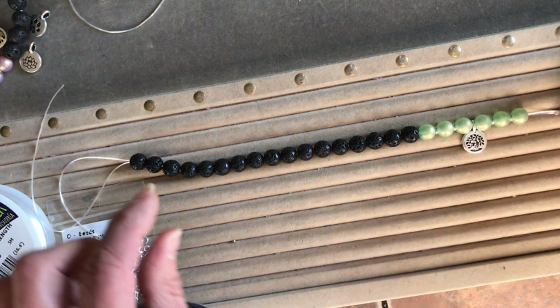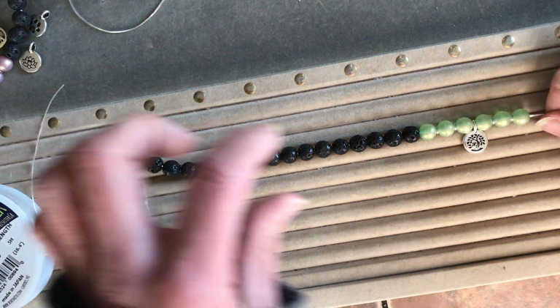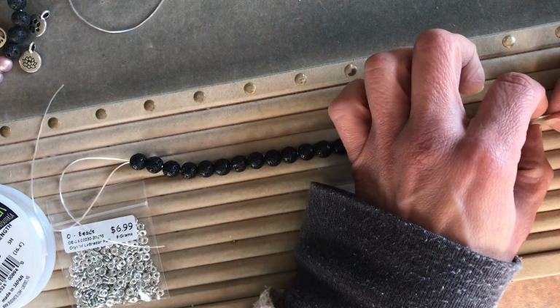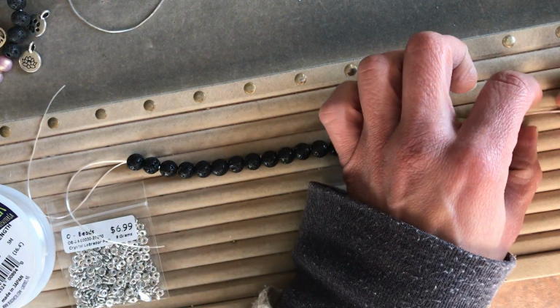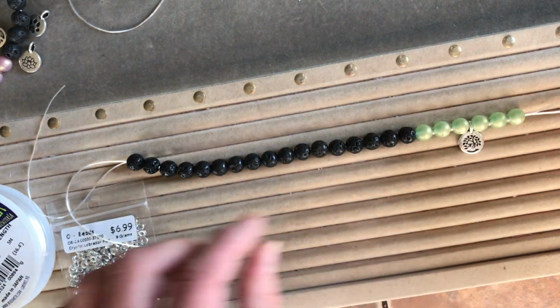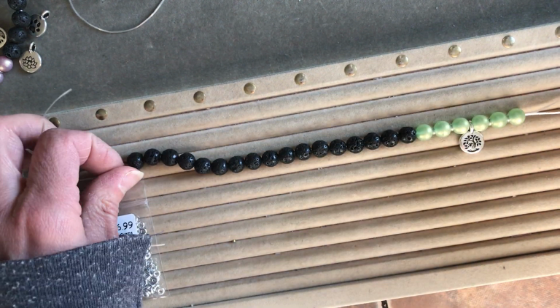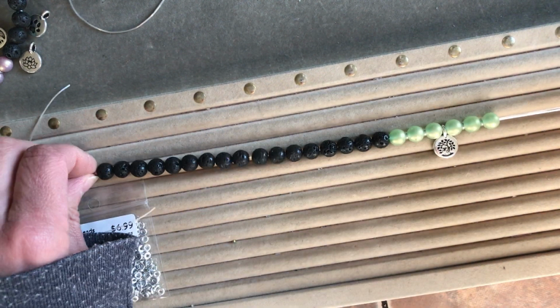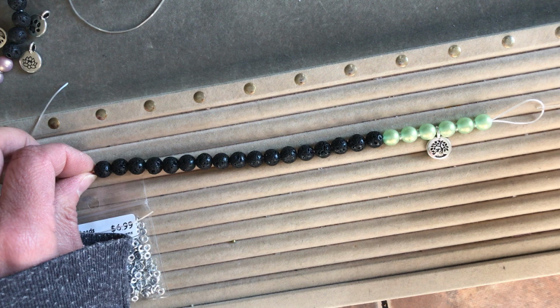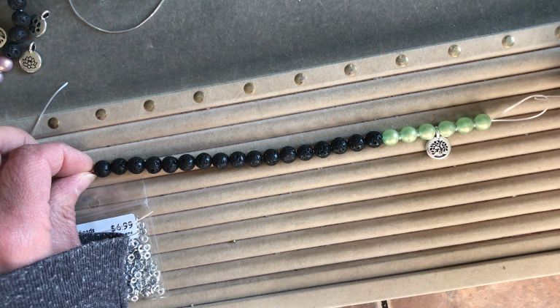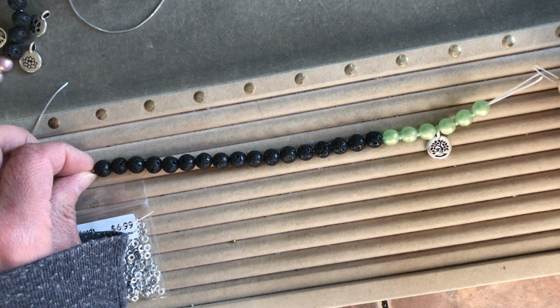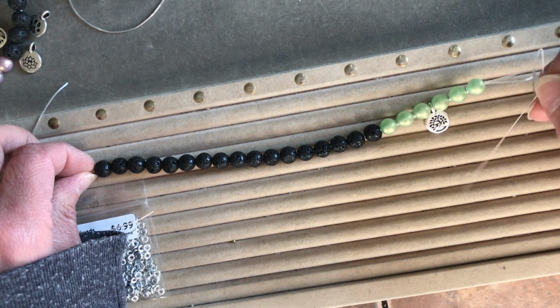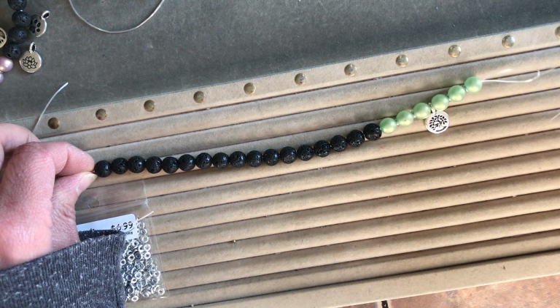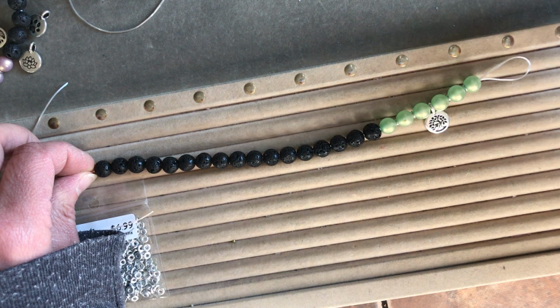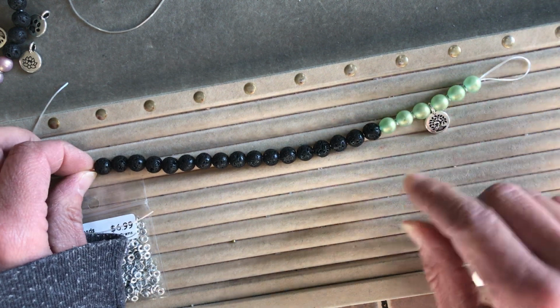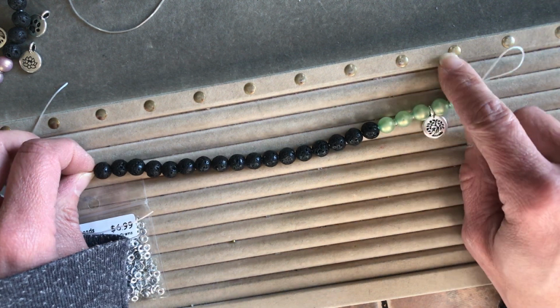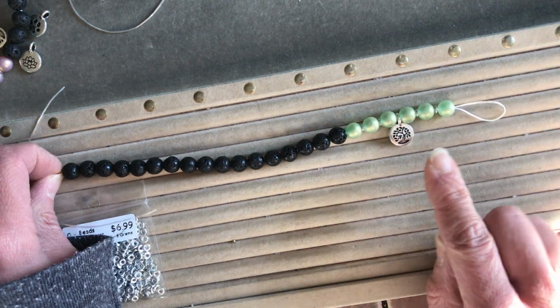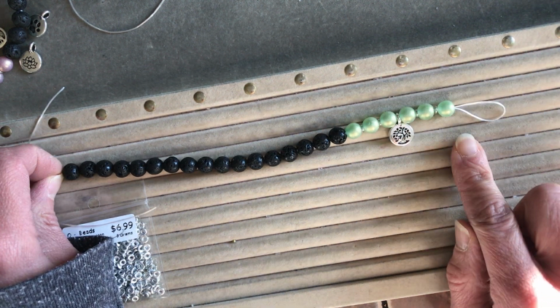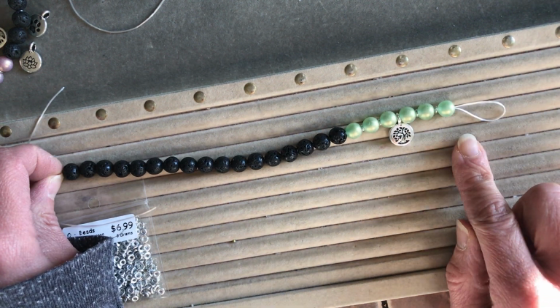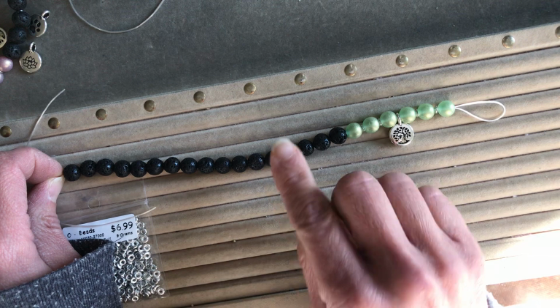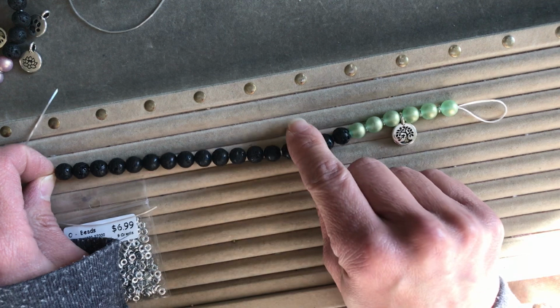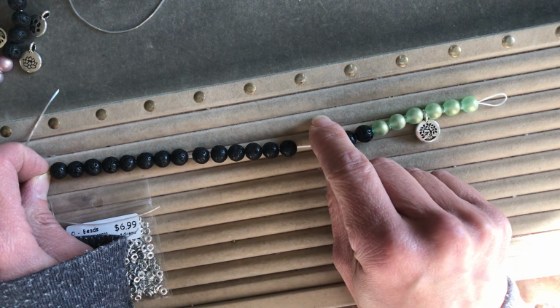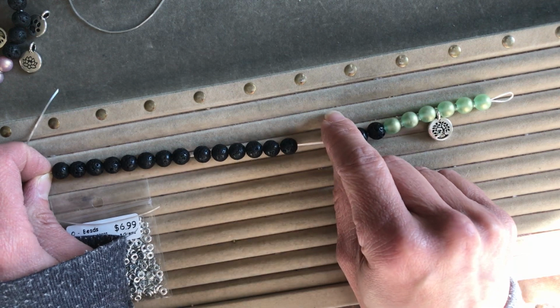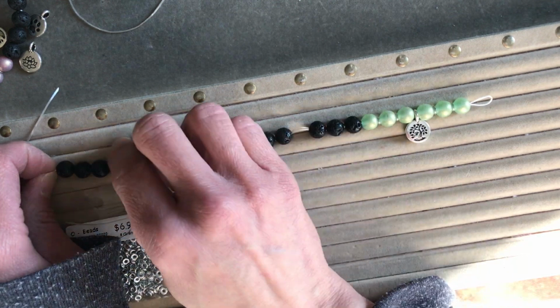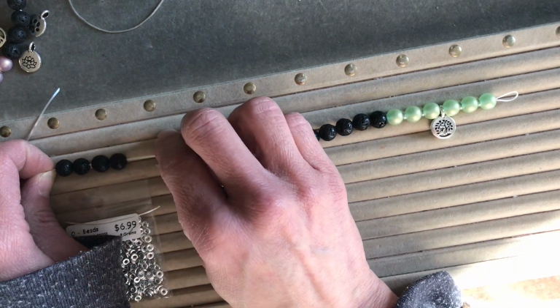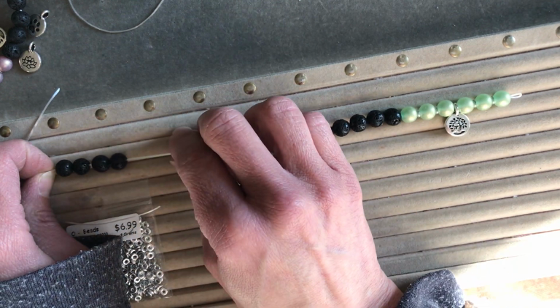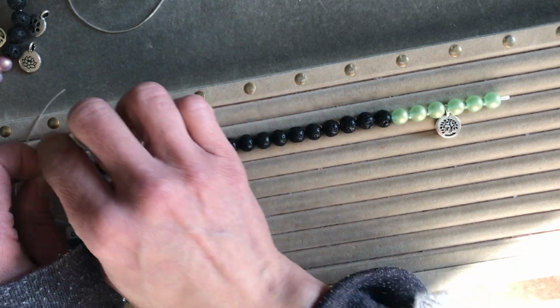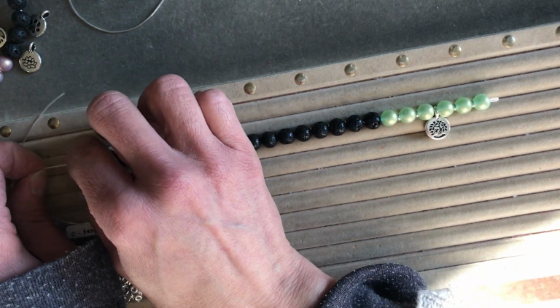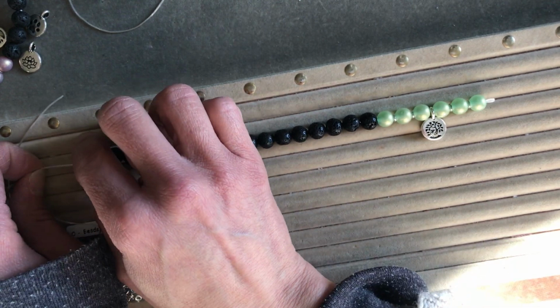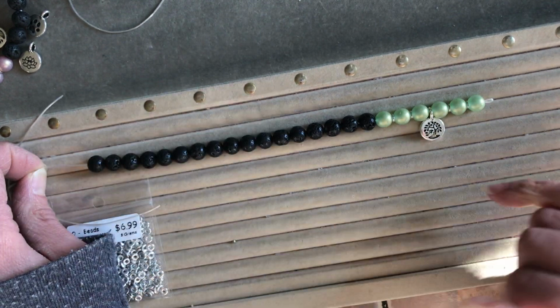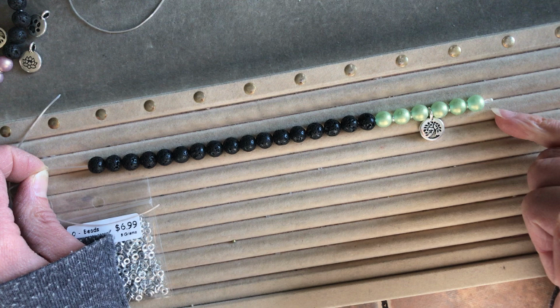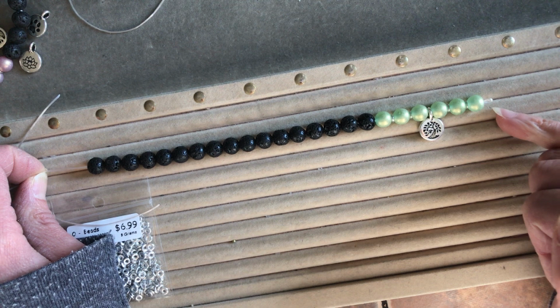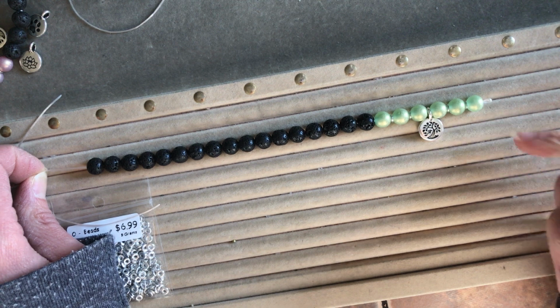I'm gonna be making this one with lava stone, a little bit of green, and the tree. Once you have your beads all strung, remove the needle and slide it right out. You'll have a little loop of cord at the end — push the beads all the way down to the end, leaving a tiny little loop there.